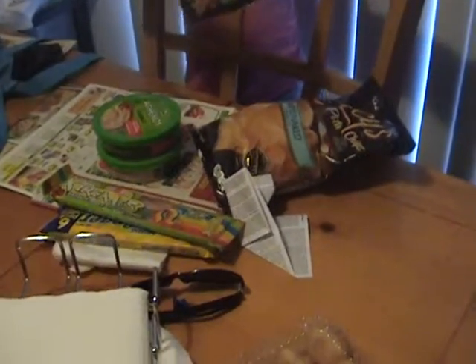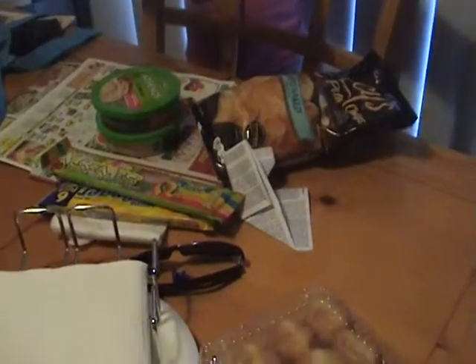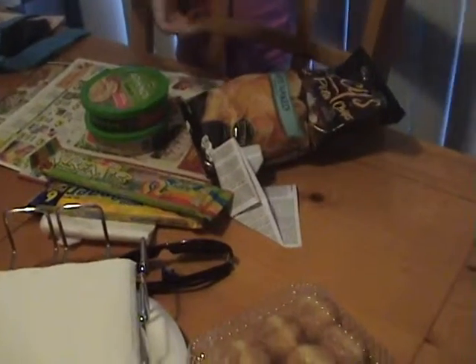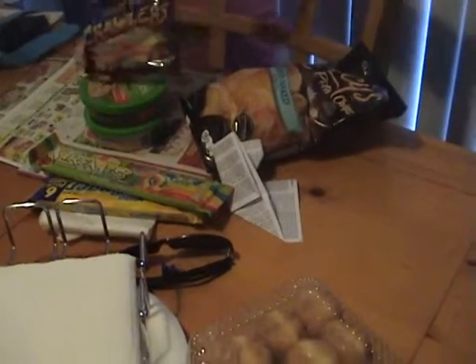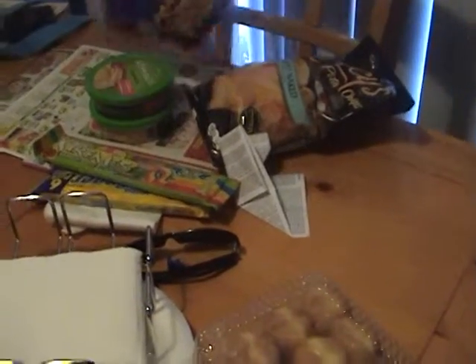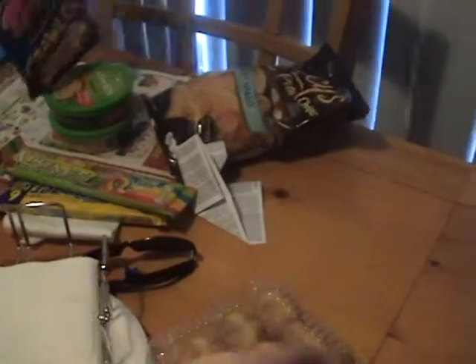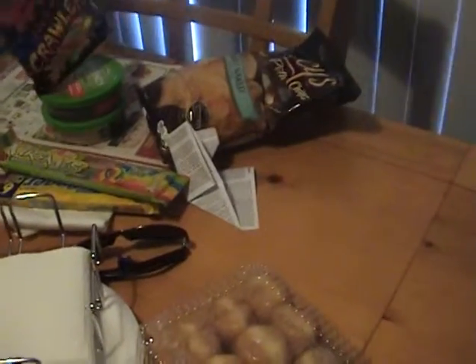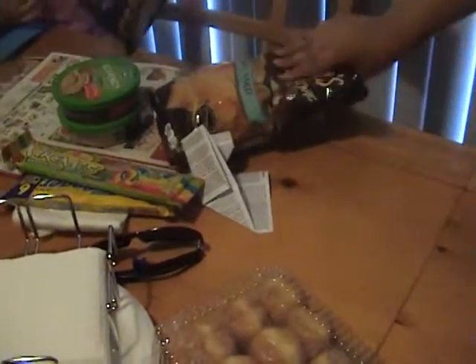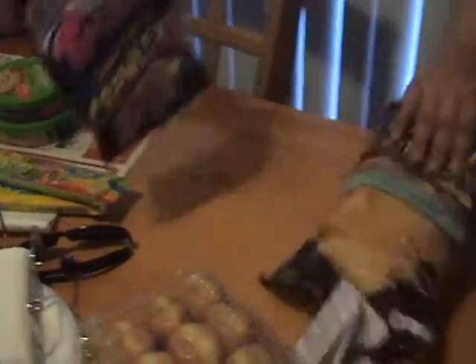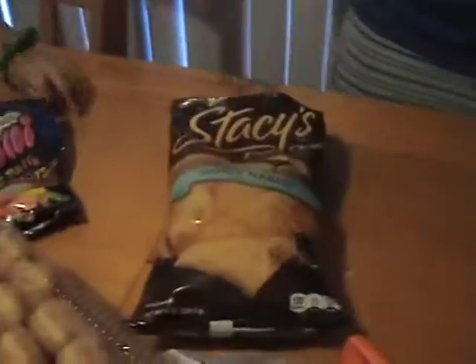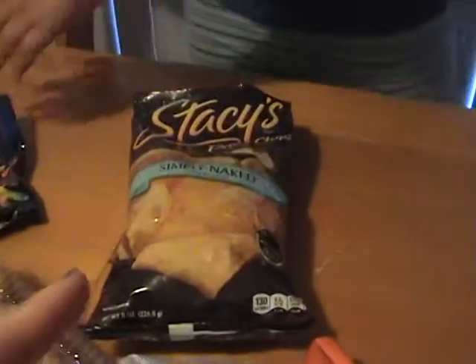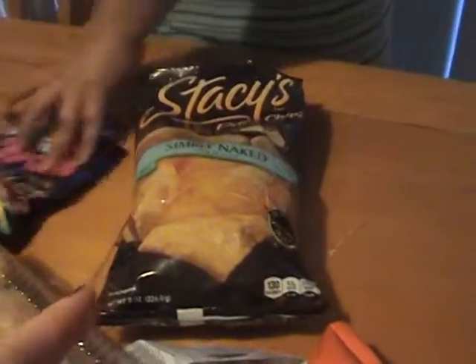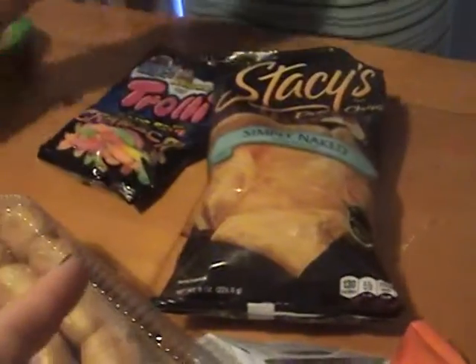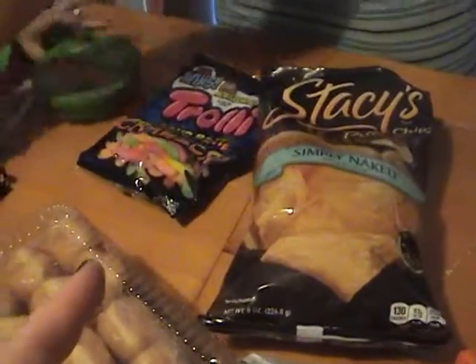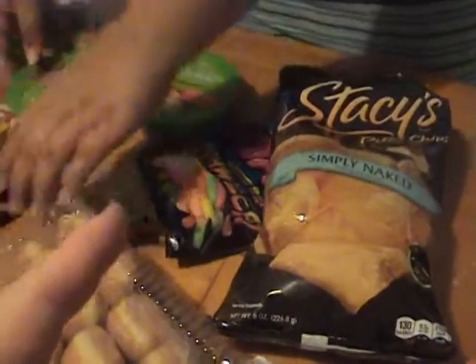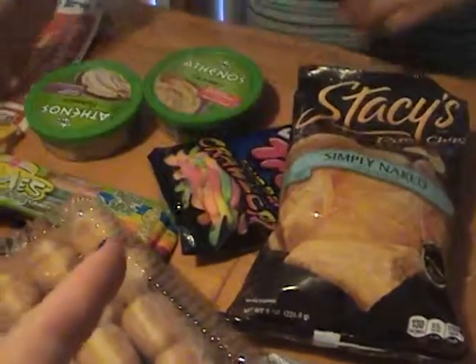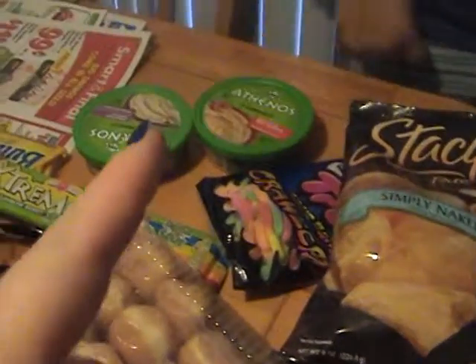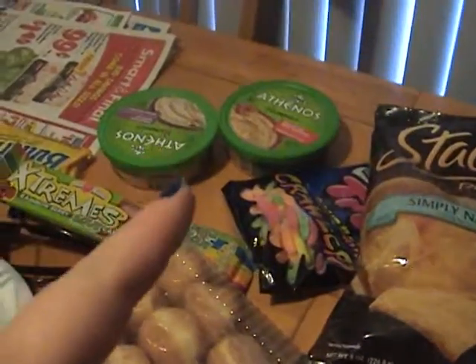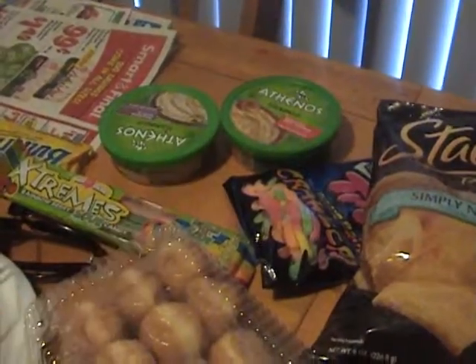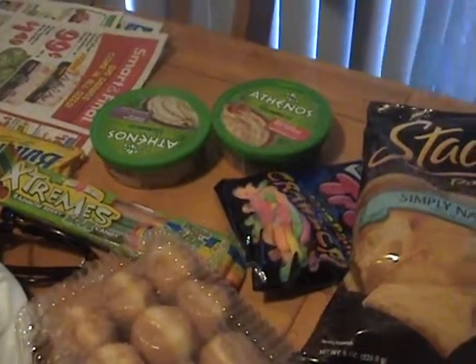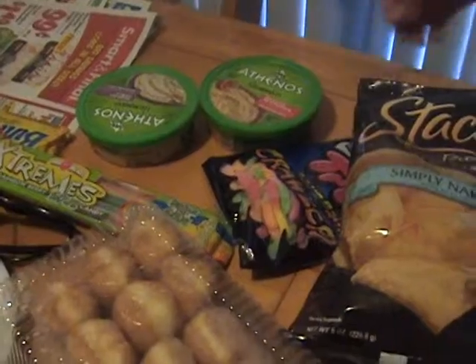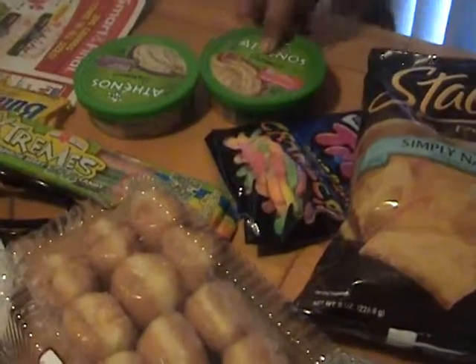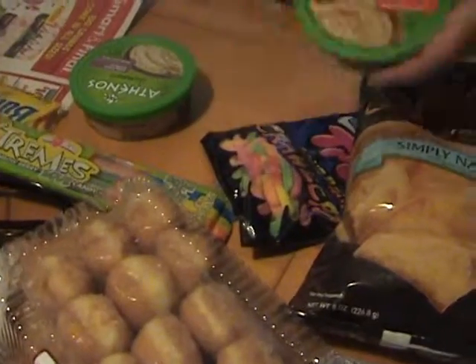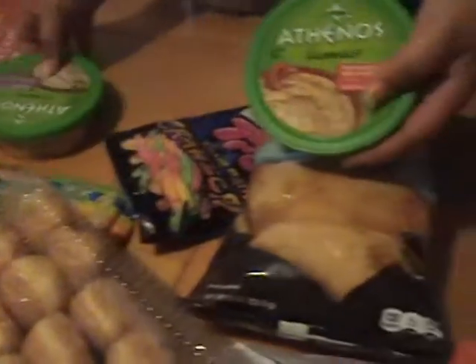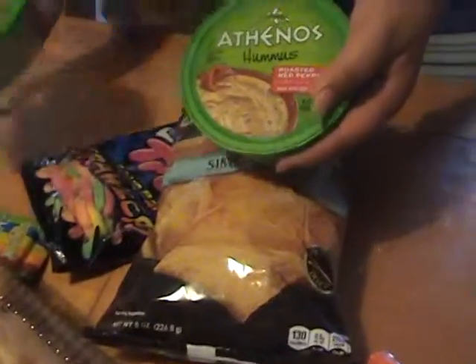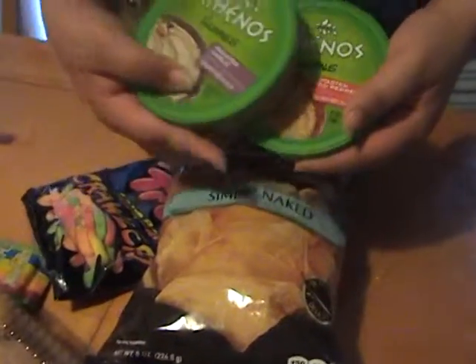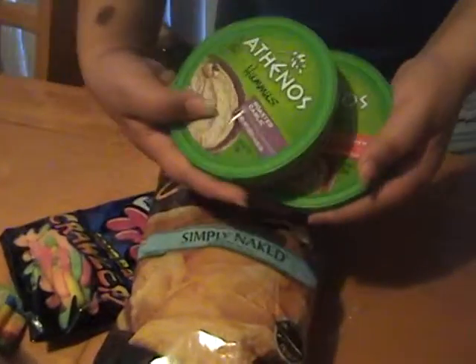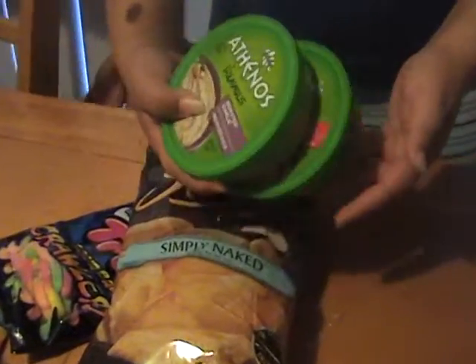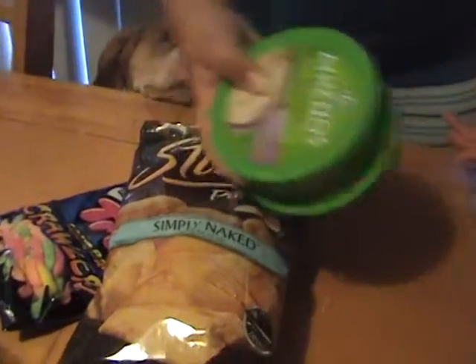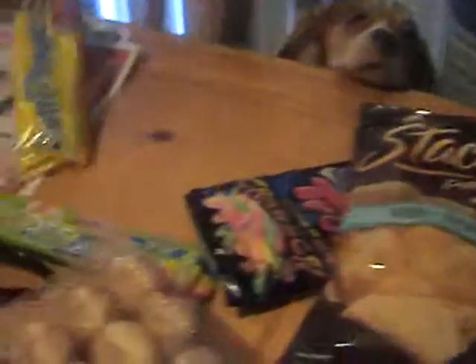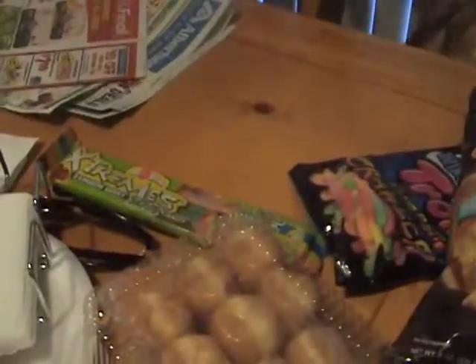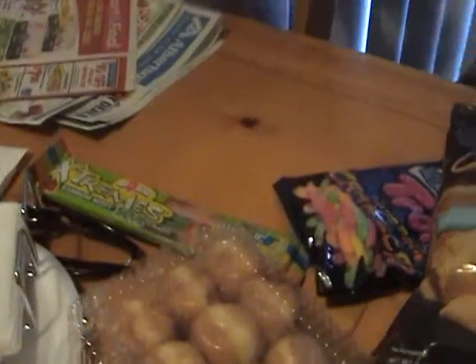She got some Stacy chips, some Trolls, hummus — the hummus was $2.43, good price. She got two of those. She got her salt.